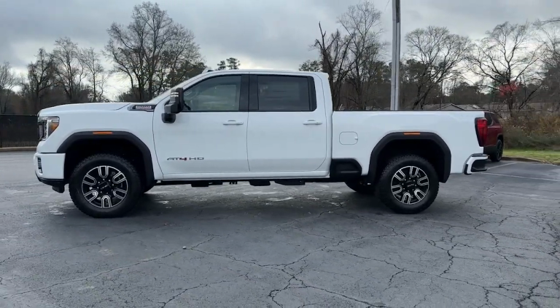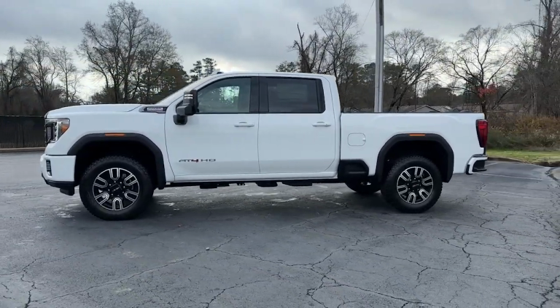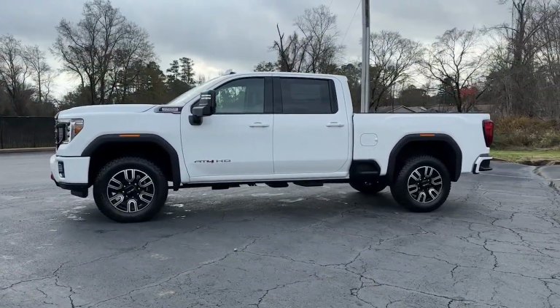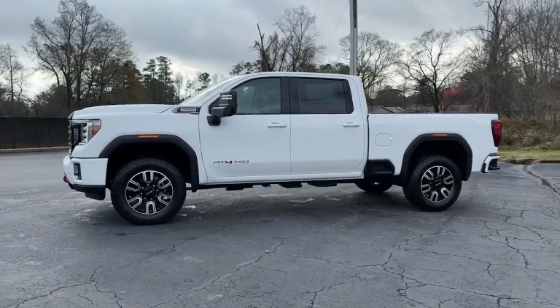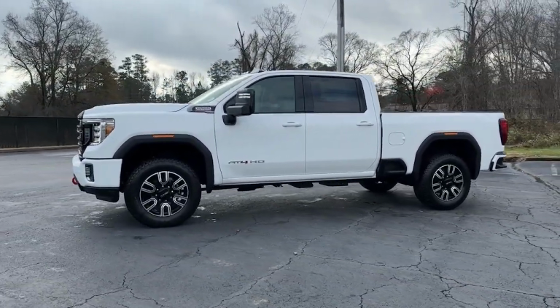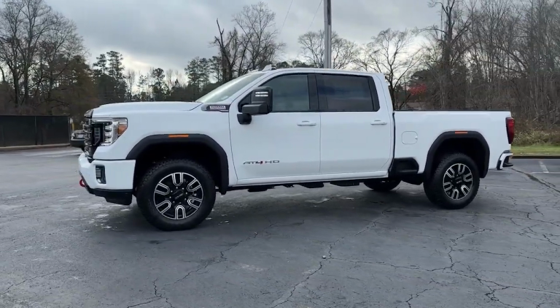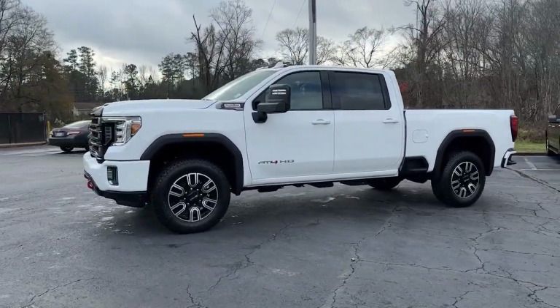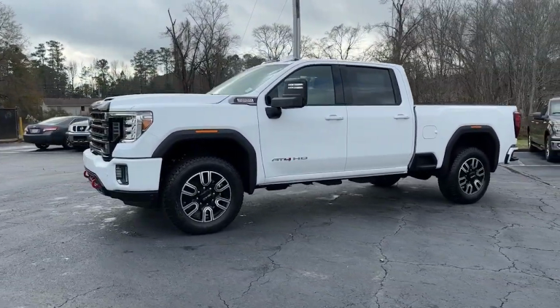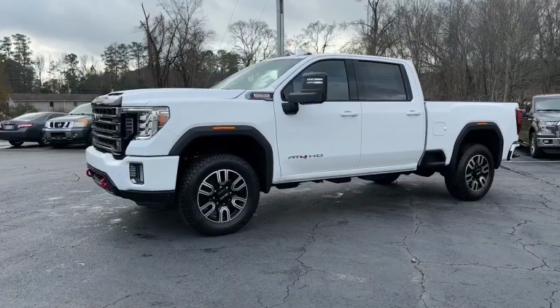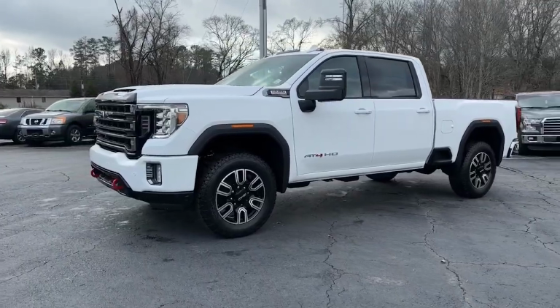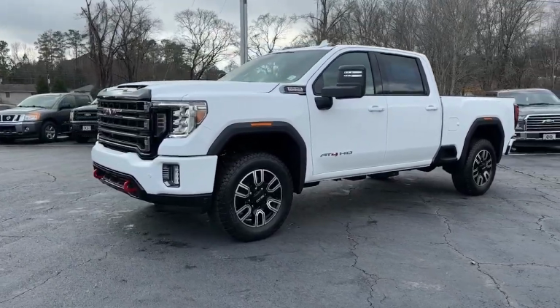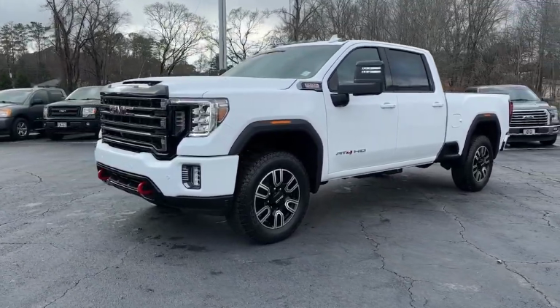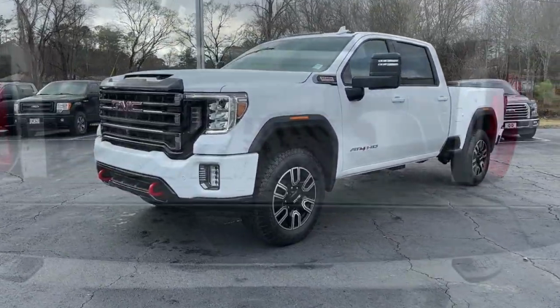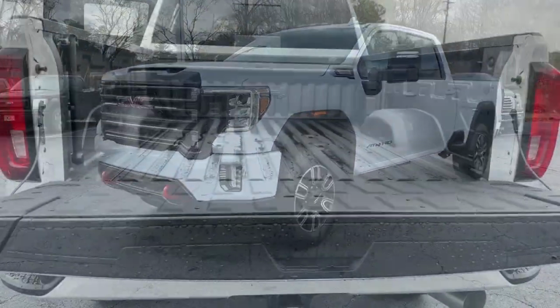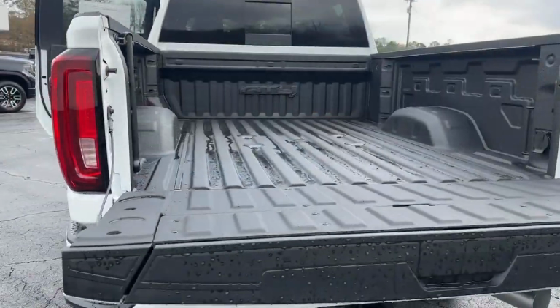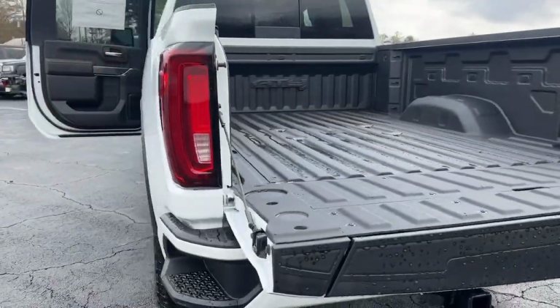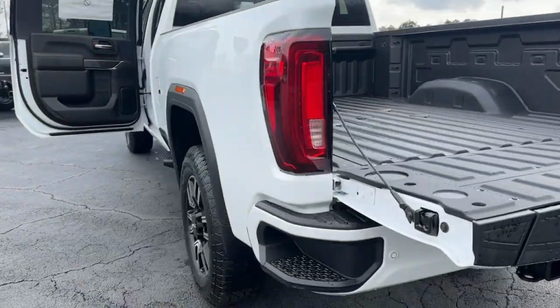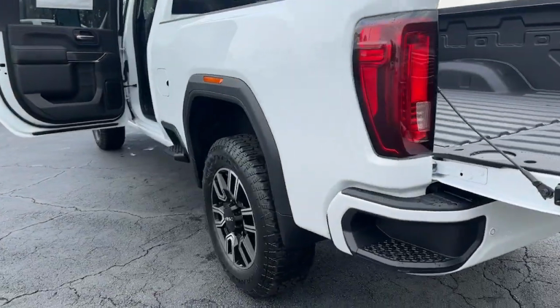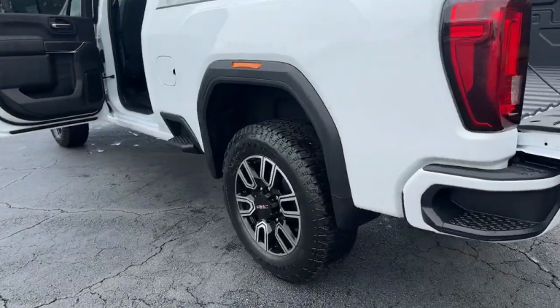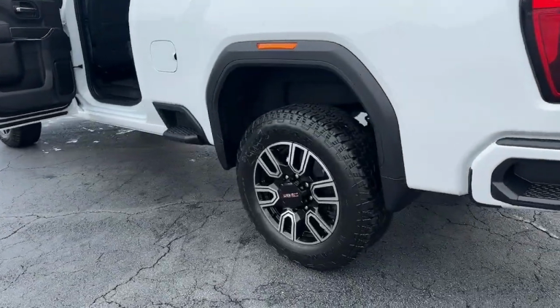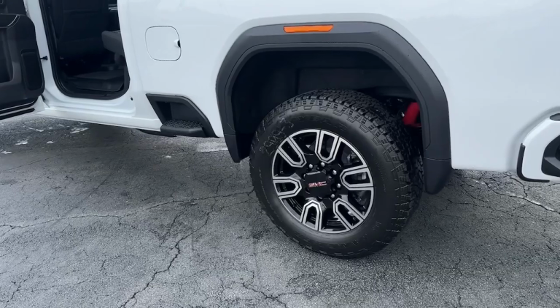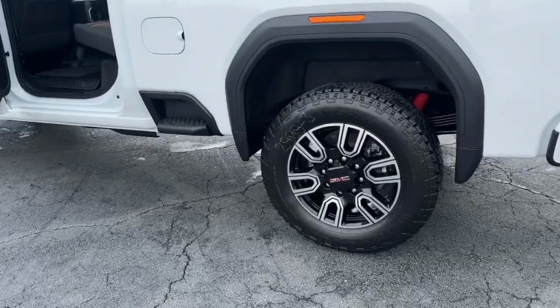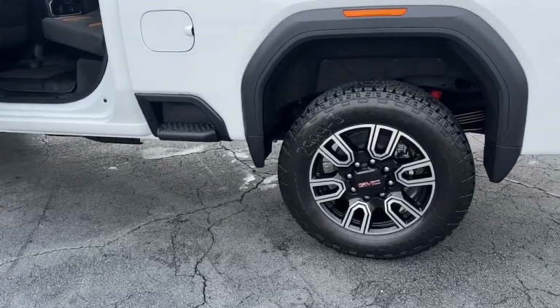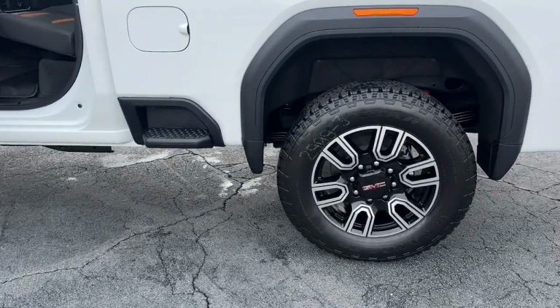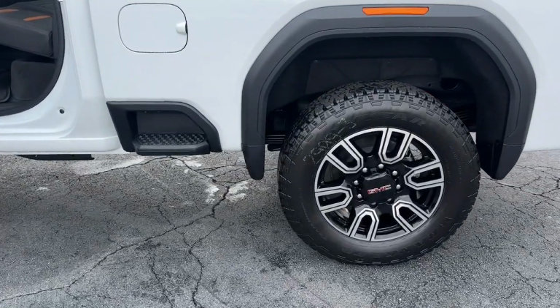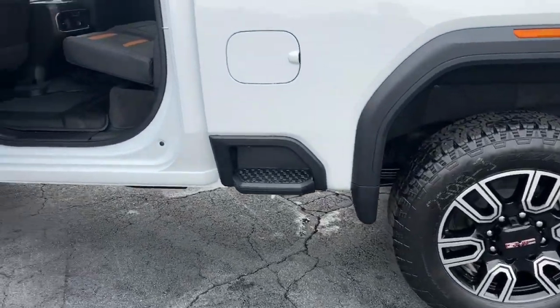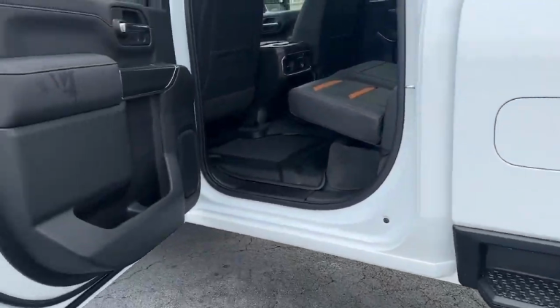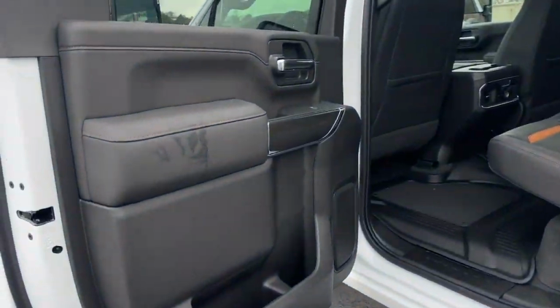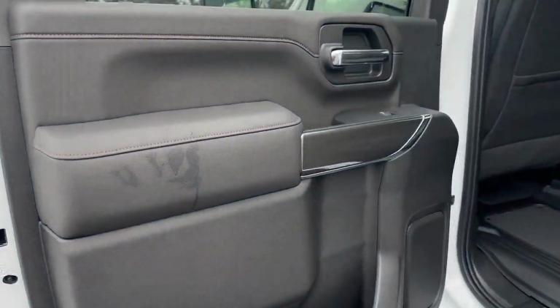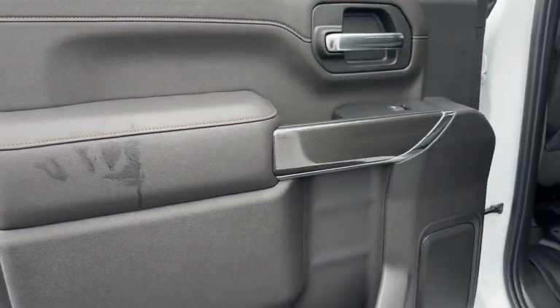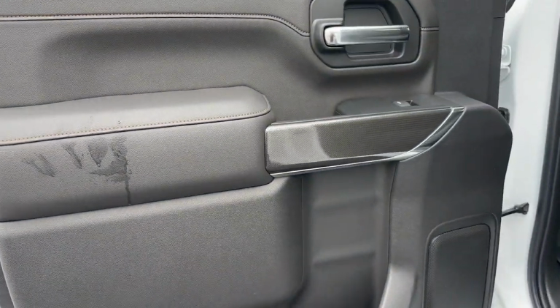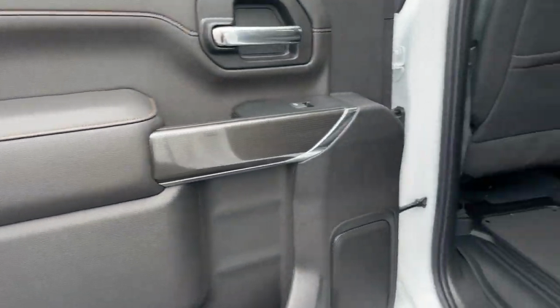Navigation system, sun moonroof, keyless entry, heated driver seat, power passenger seat, remote engine start, heated rear seat, premium sound system, bed liner, satellite radio.